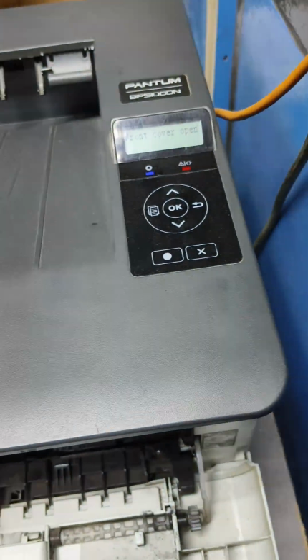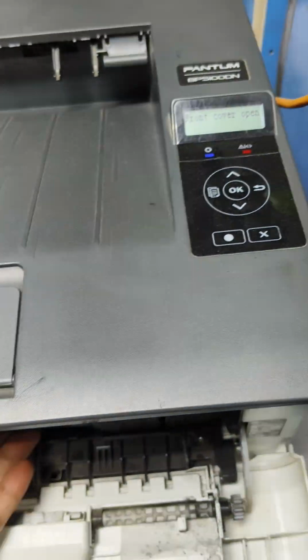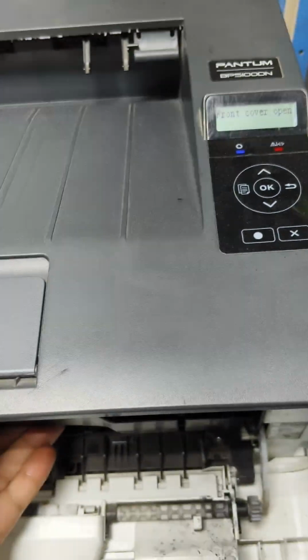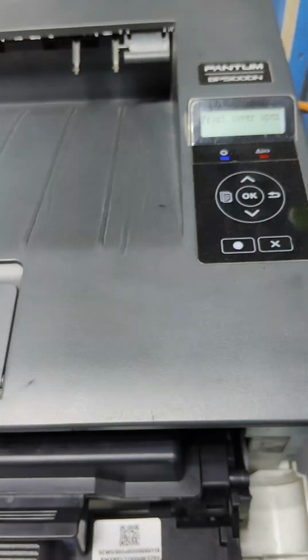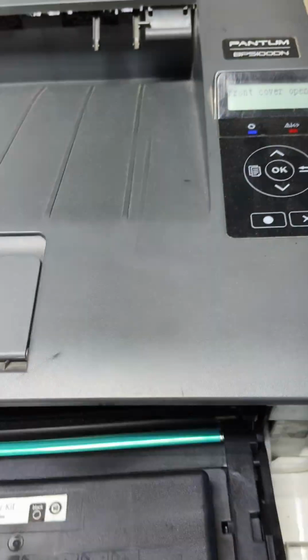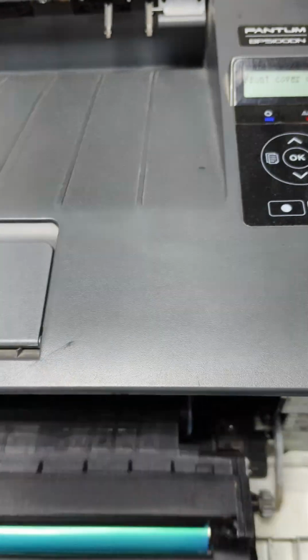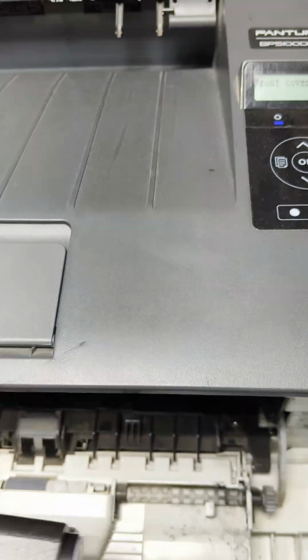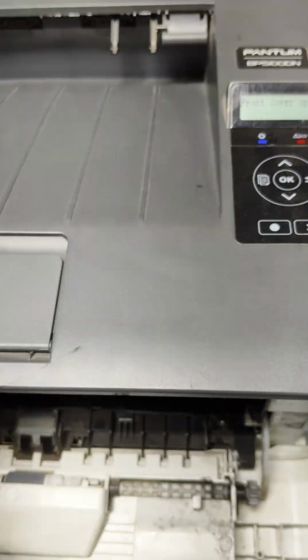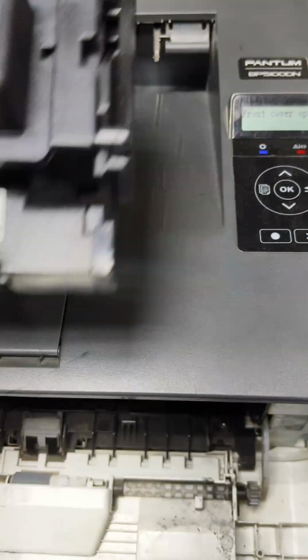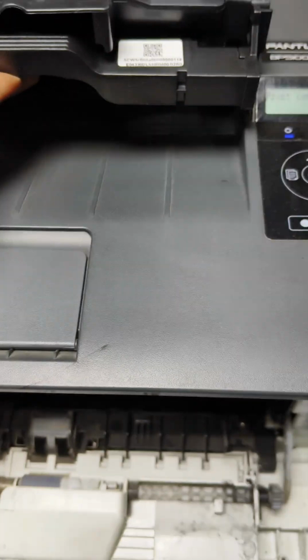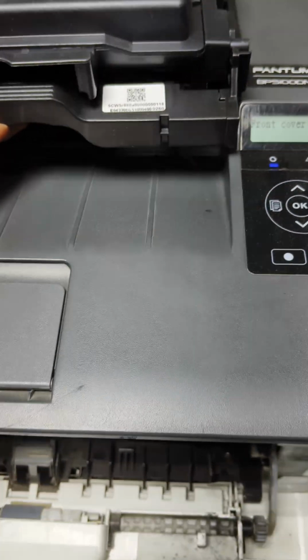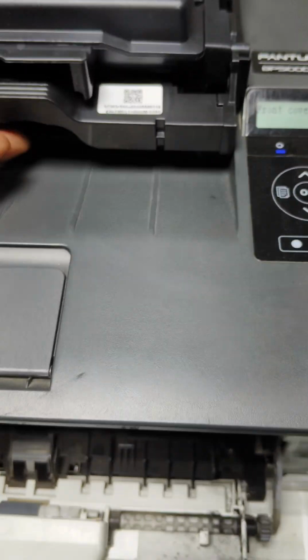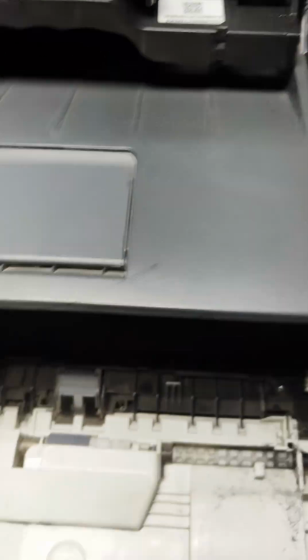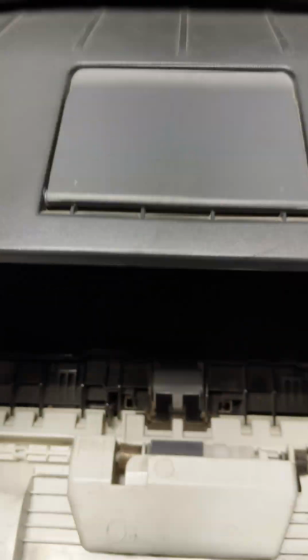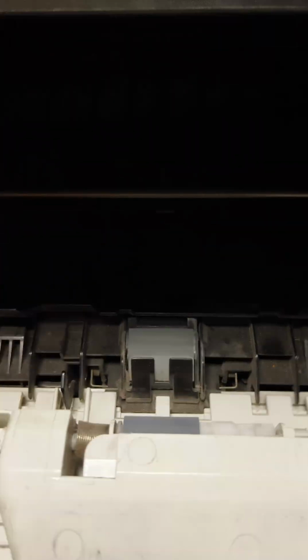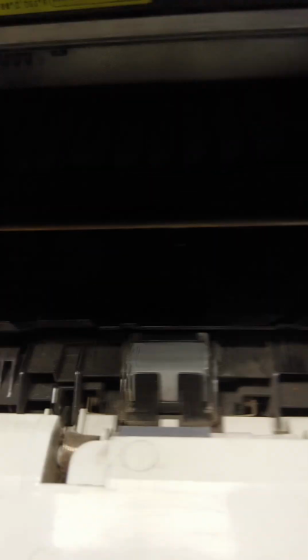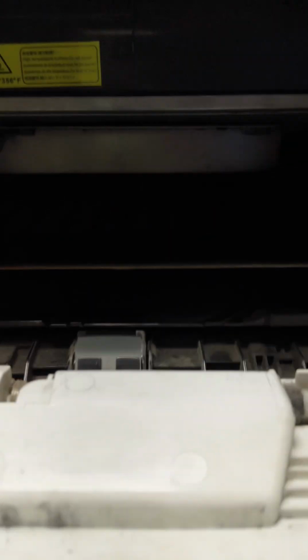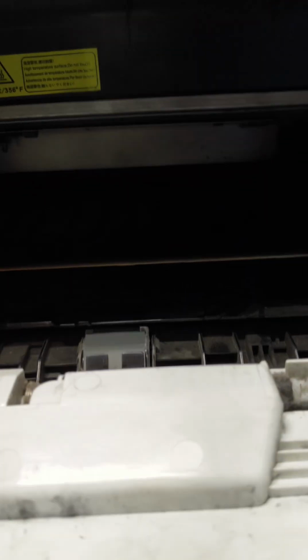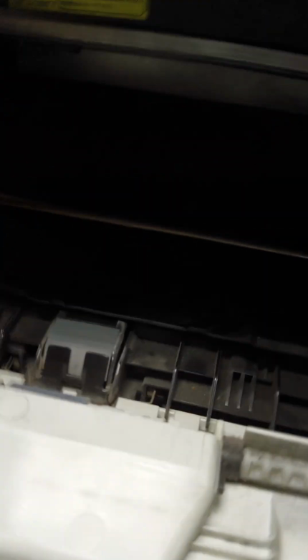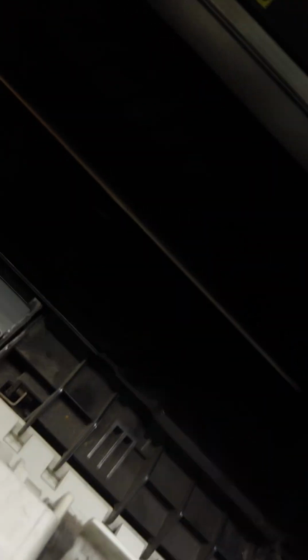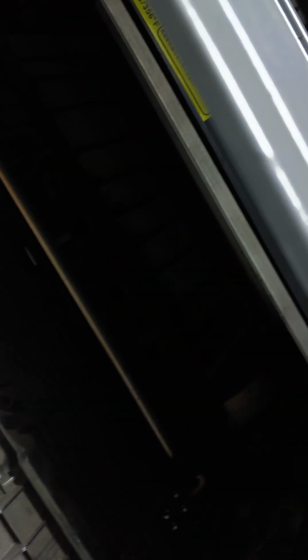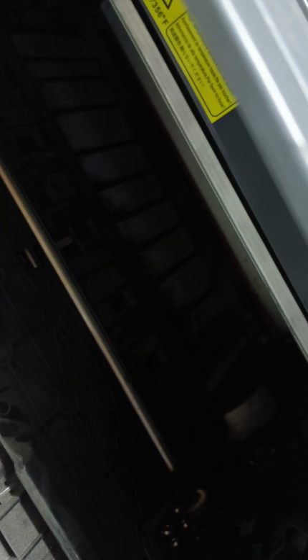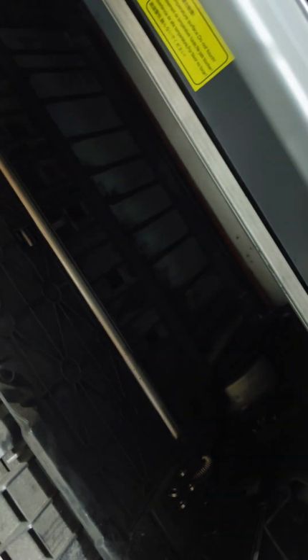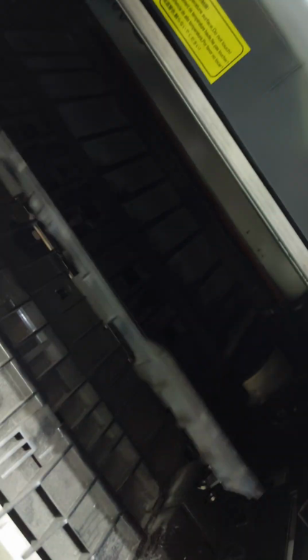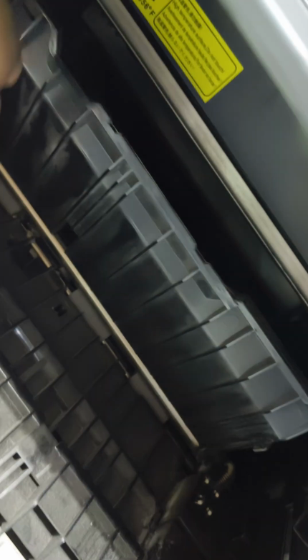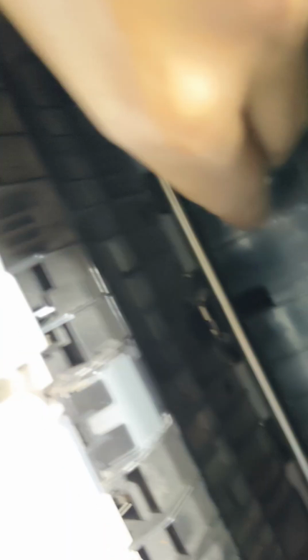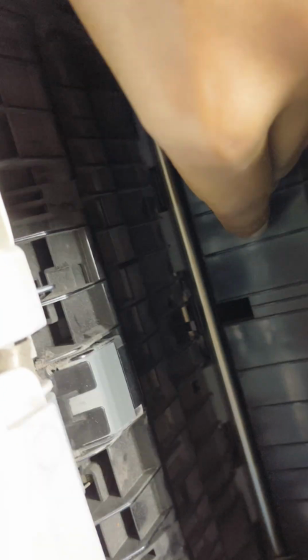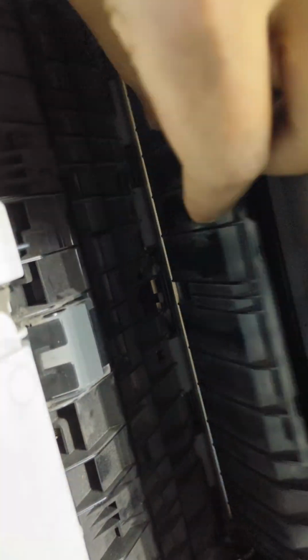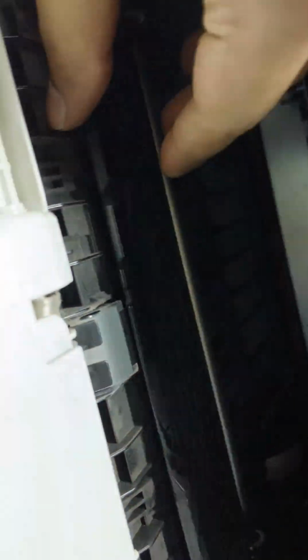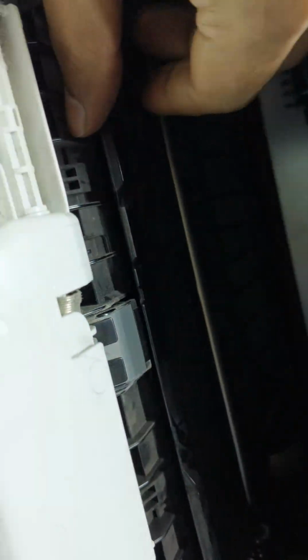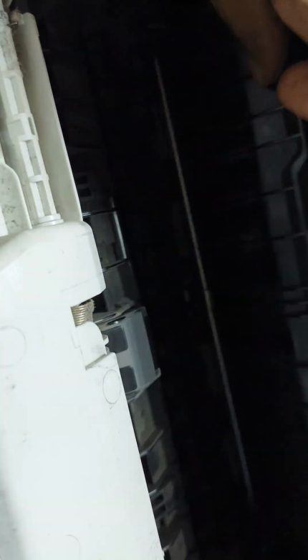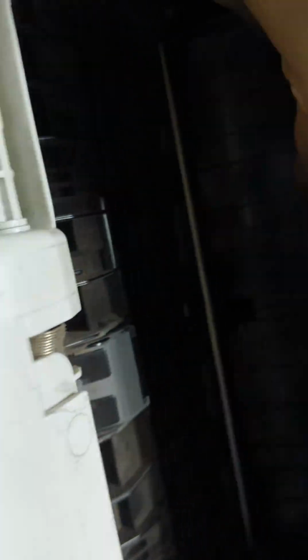First we need to remove the printer's drum unit. Right below this drum unit you can see two small clips — these two clips are basically sensors. Be careful with these two like me.